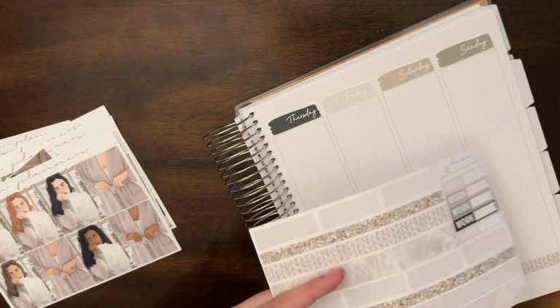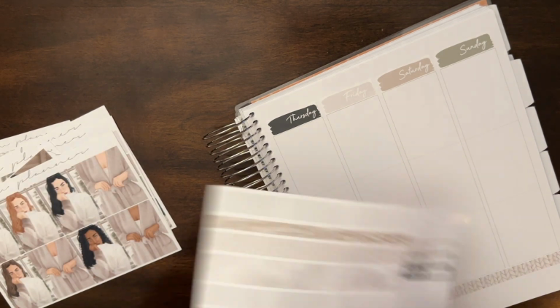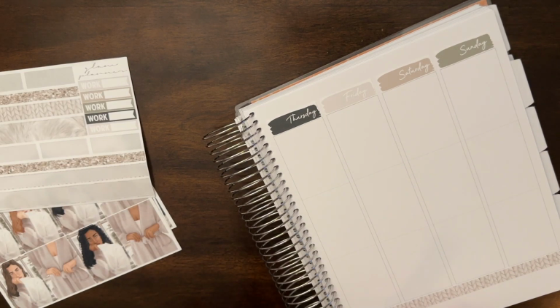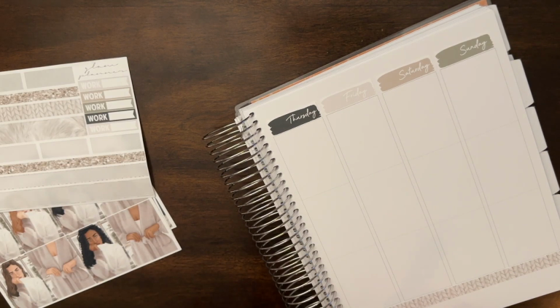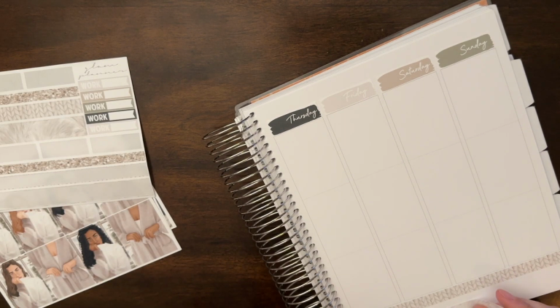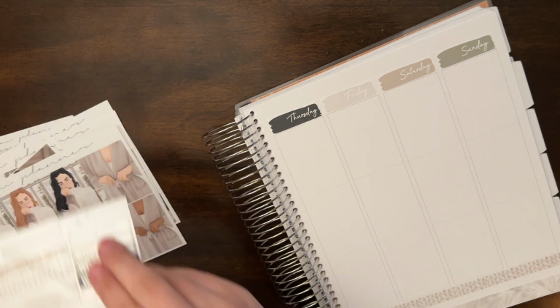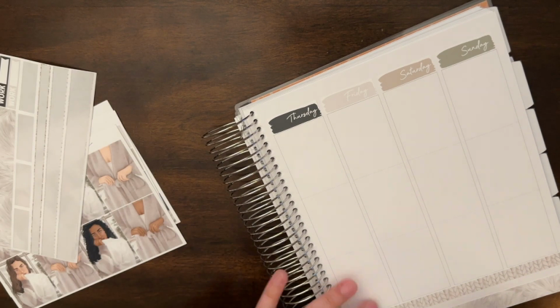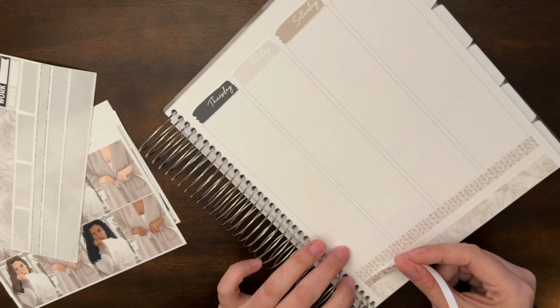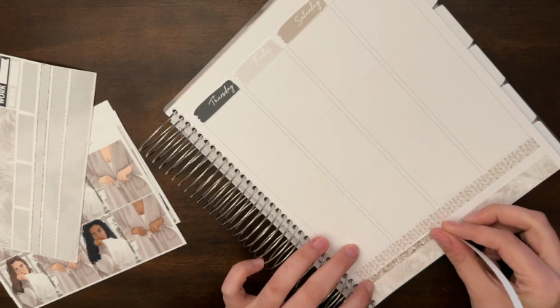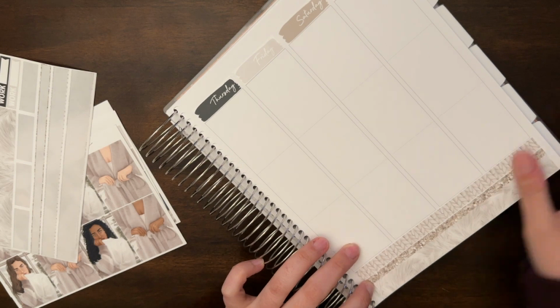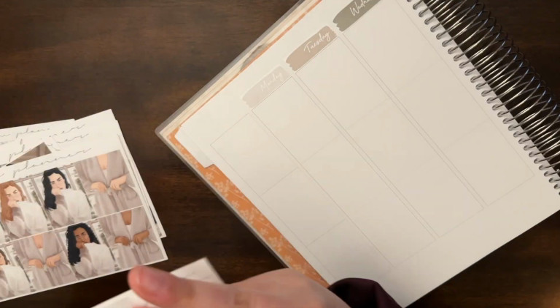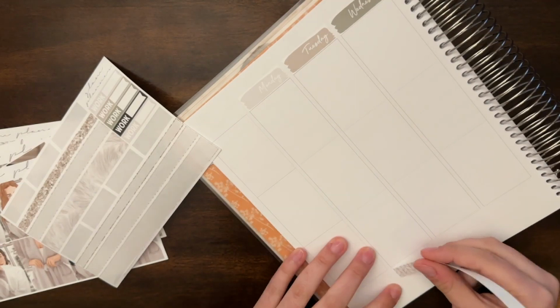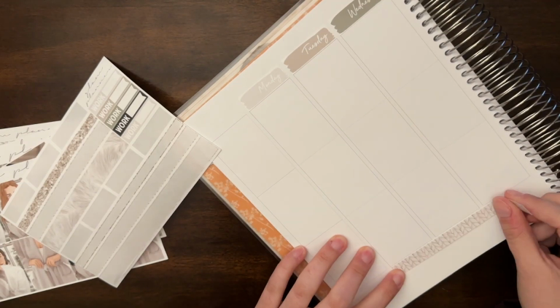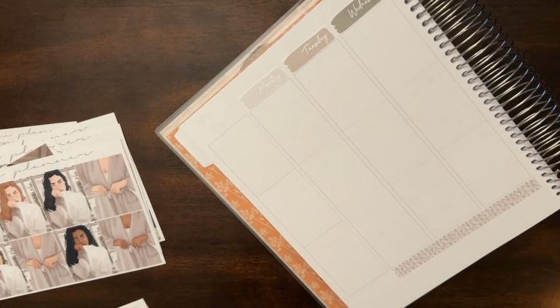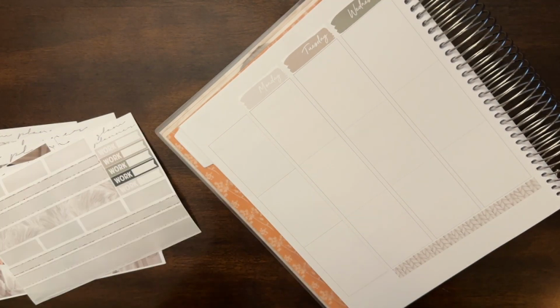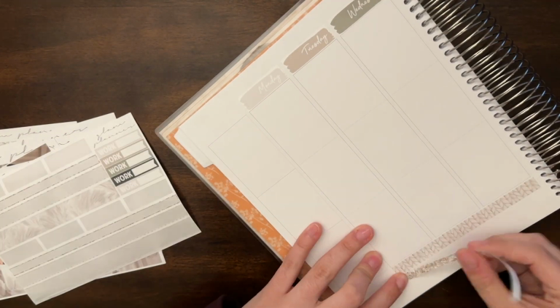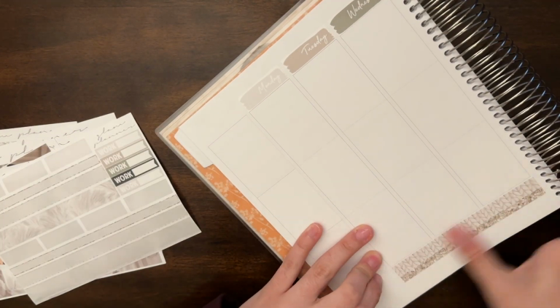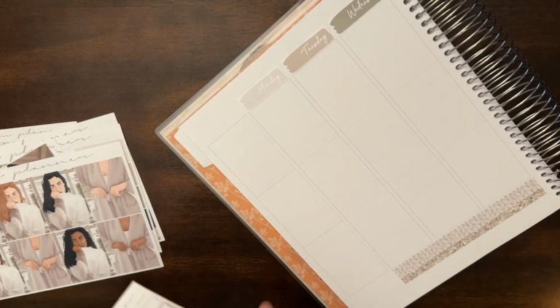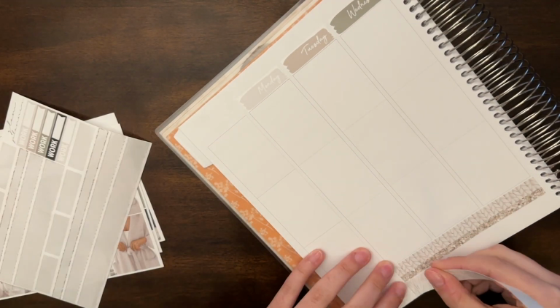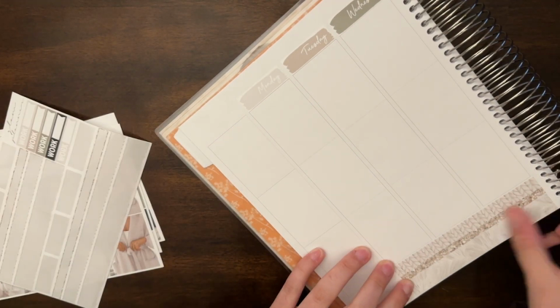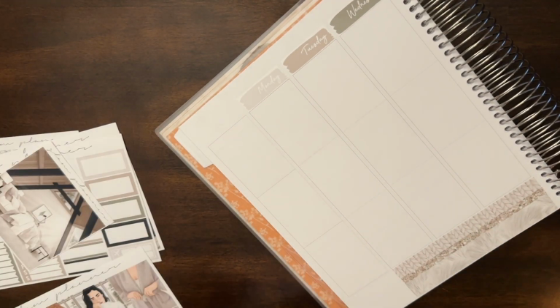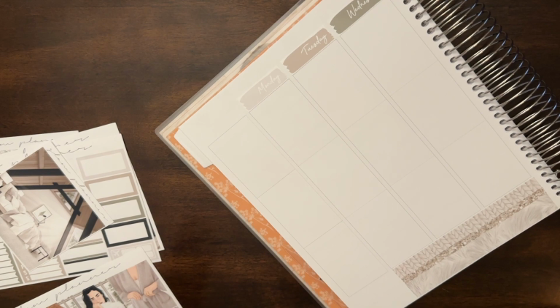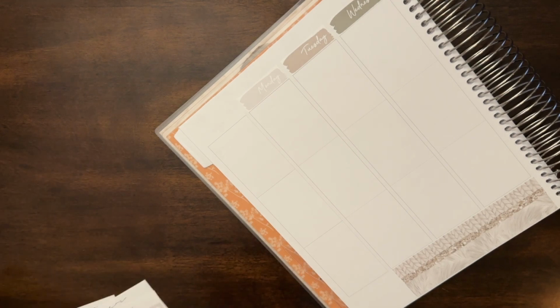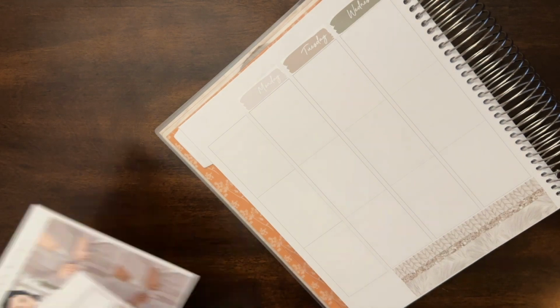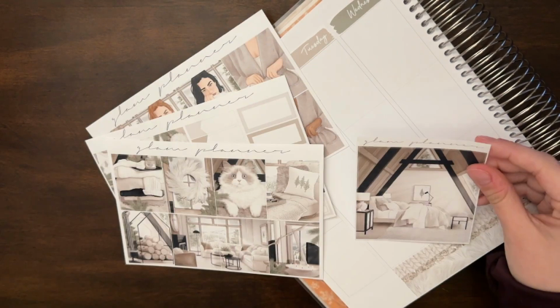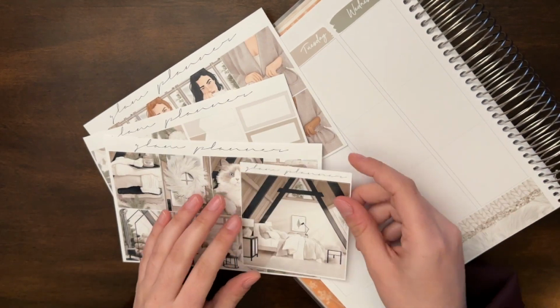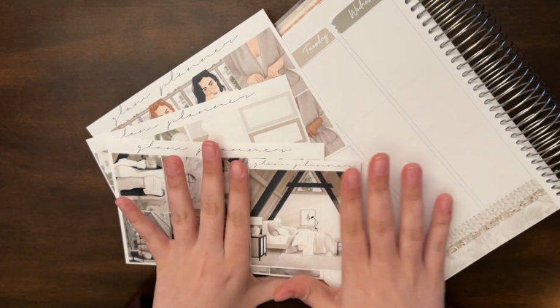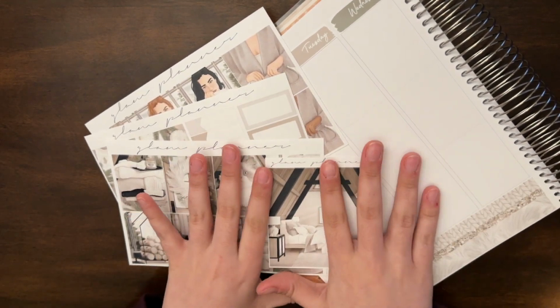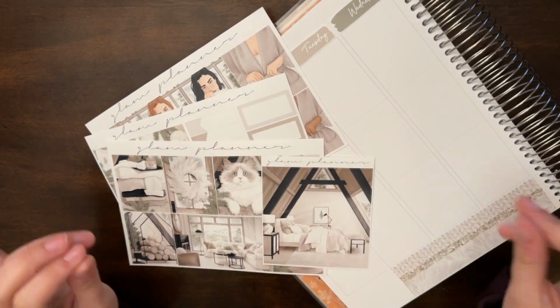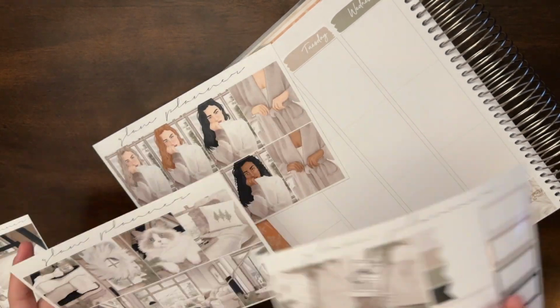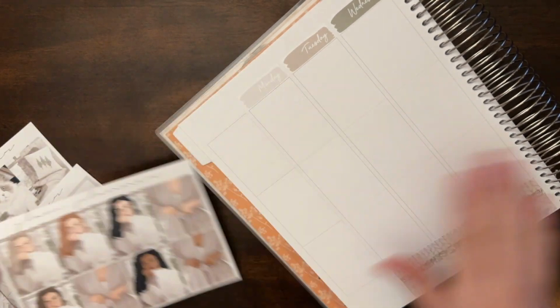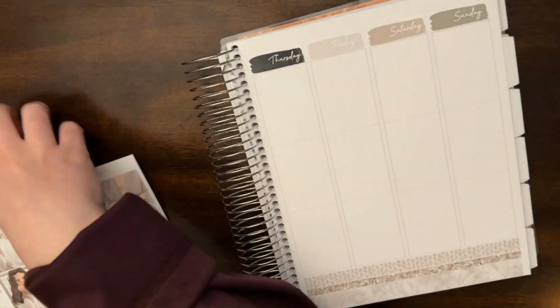I used SBC Underlays, SBC Icons, and I used some Caress Press from a script sheet from her bundles. I think that's all I used foil-wise.